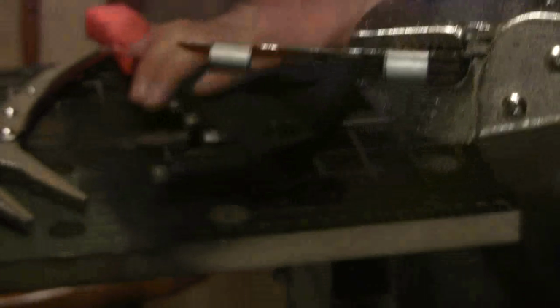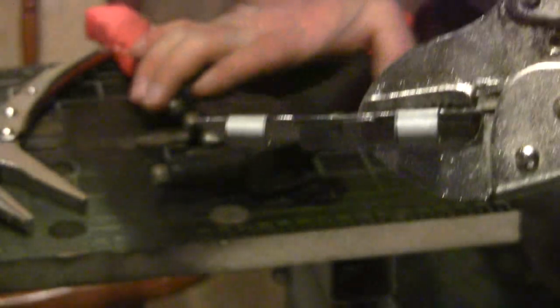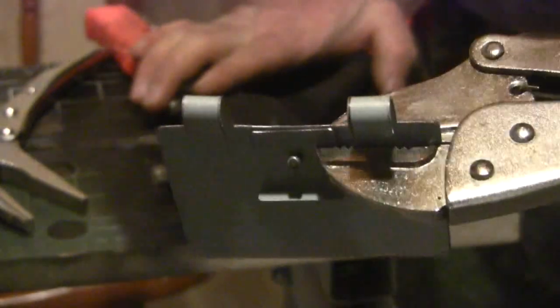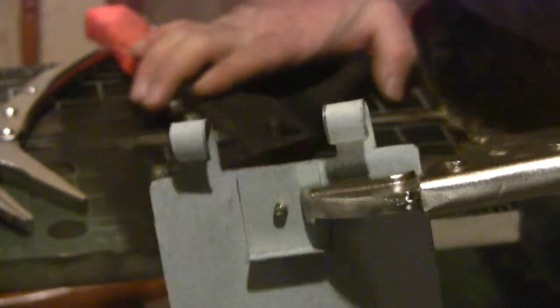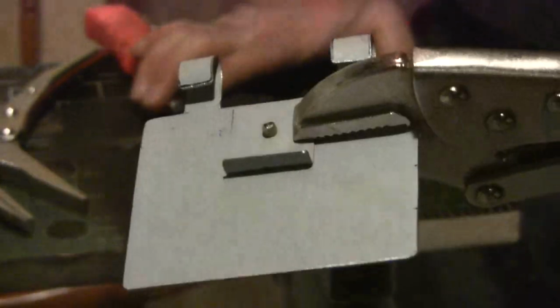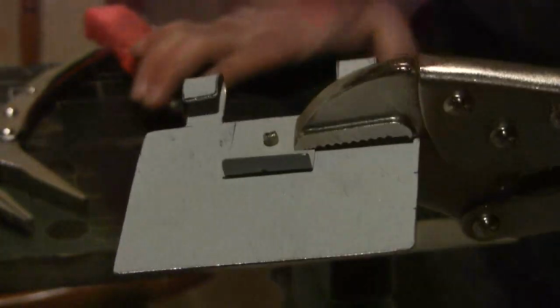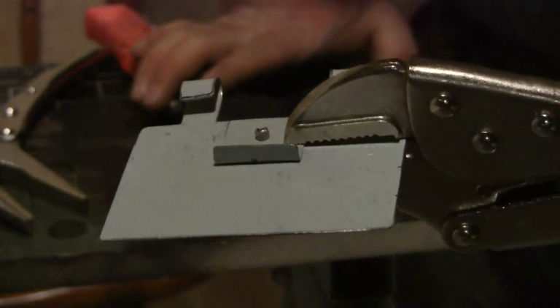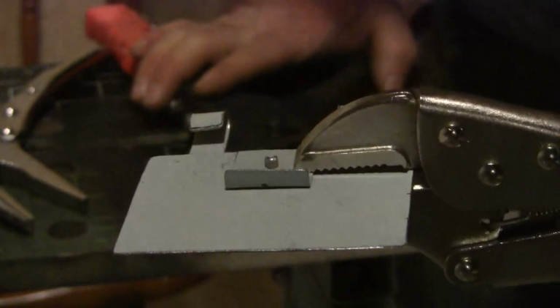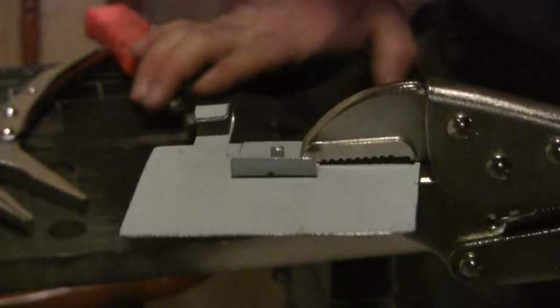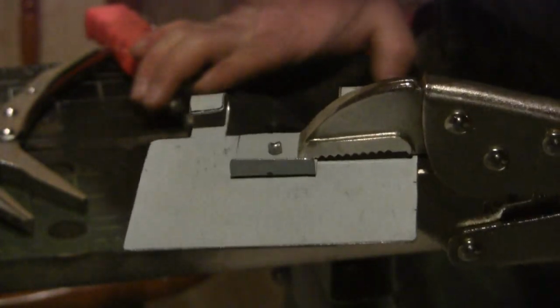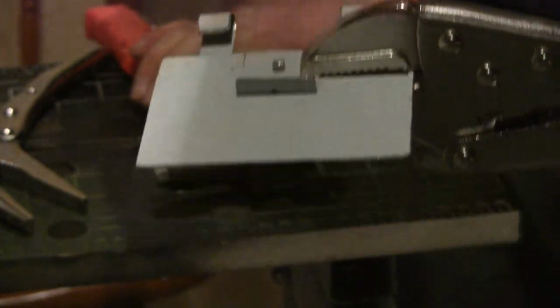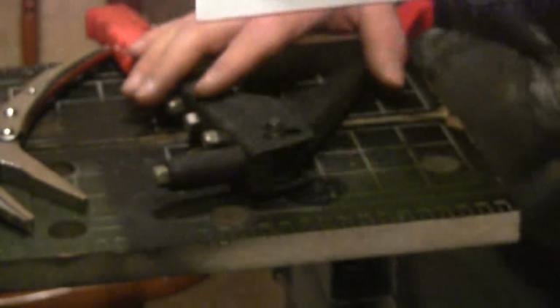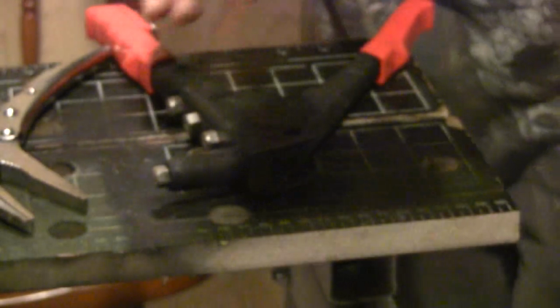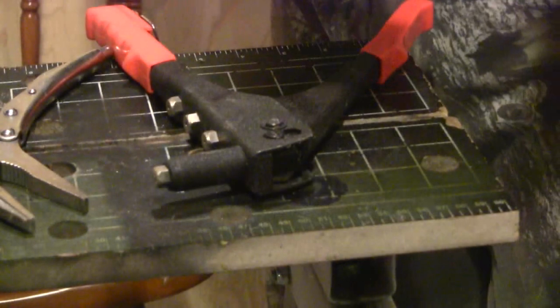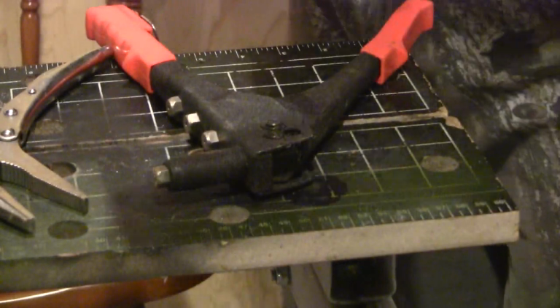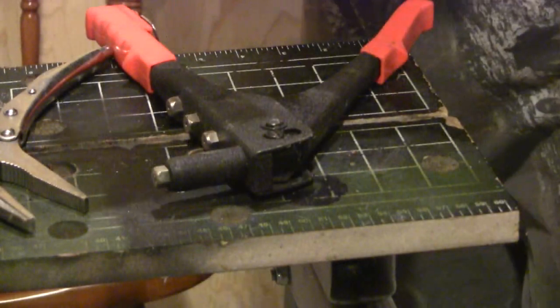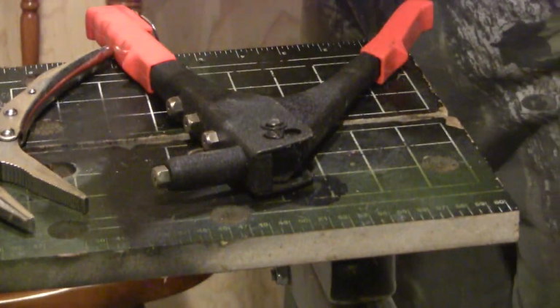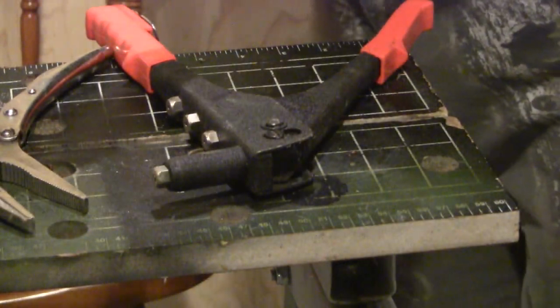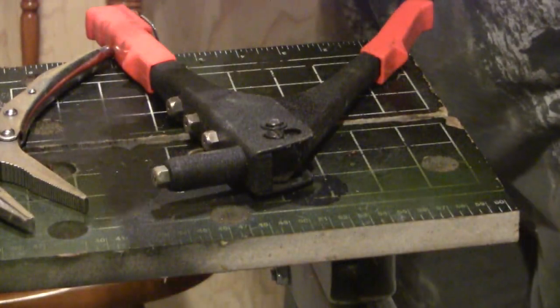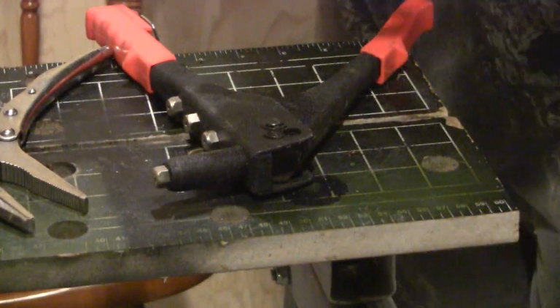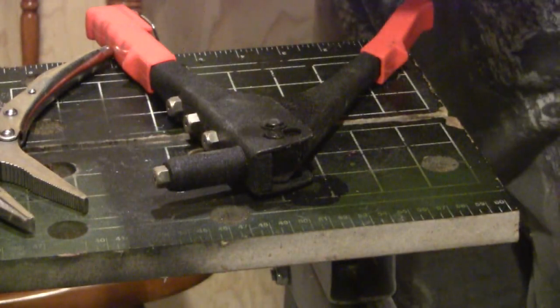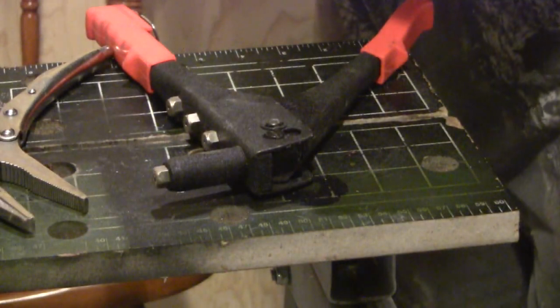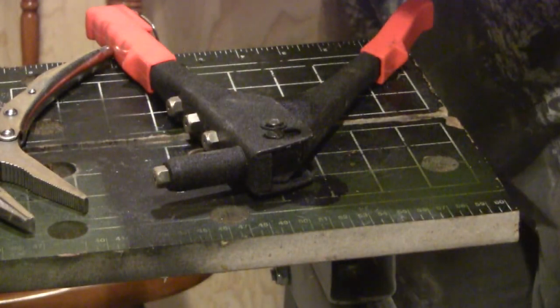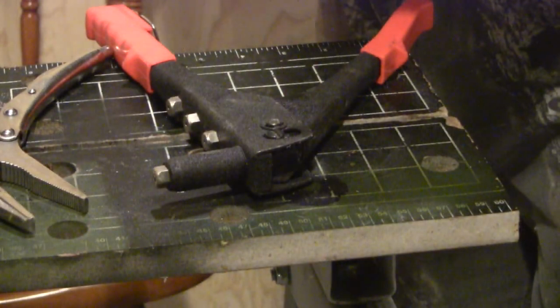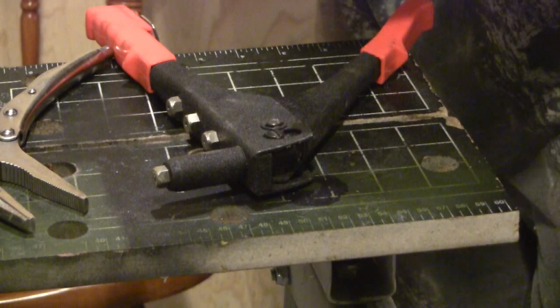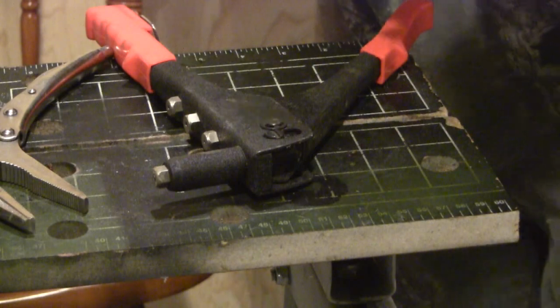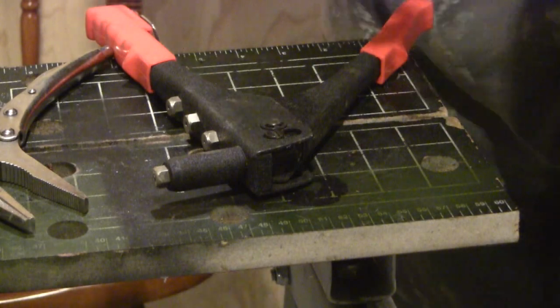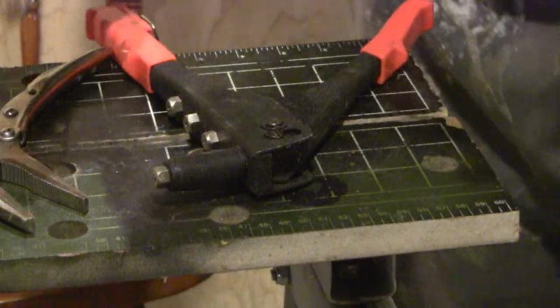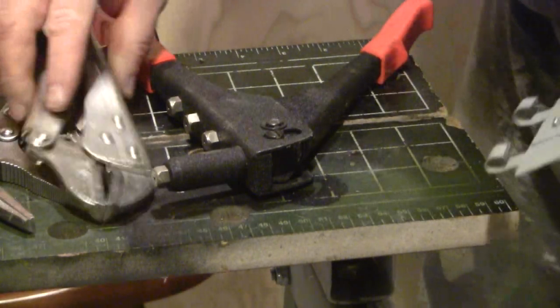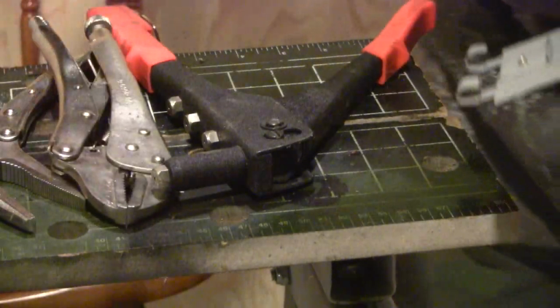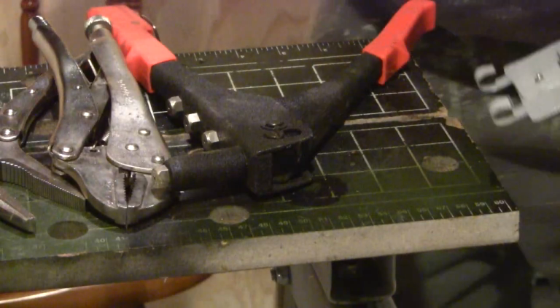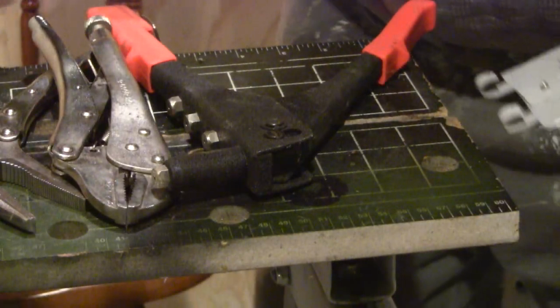Now I'm going to have that little piece down here on the bottom that I'll pound flat with the hammer on the anvil real quick — back in a second.